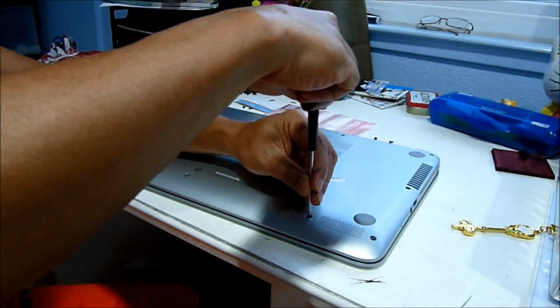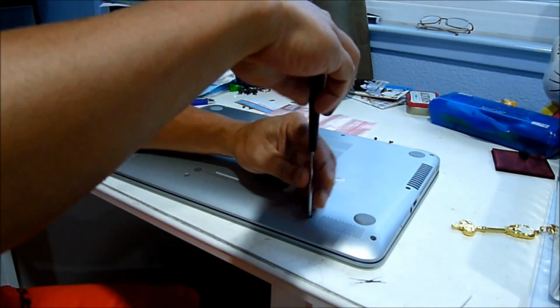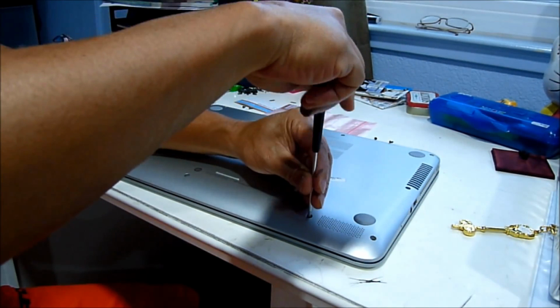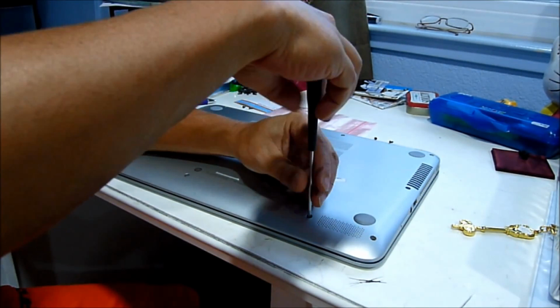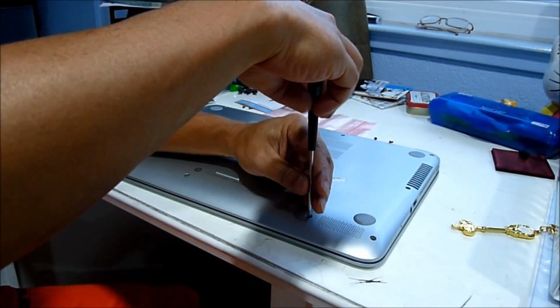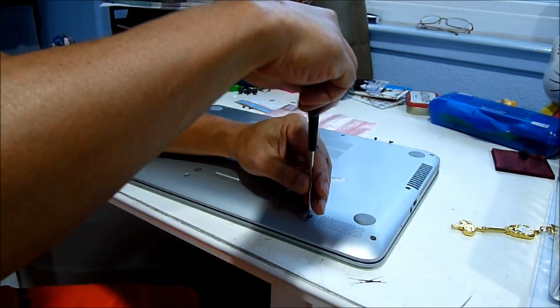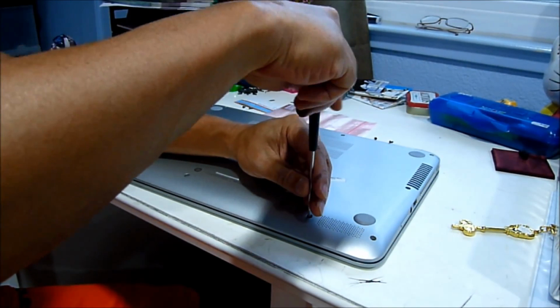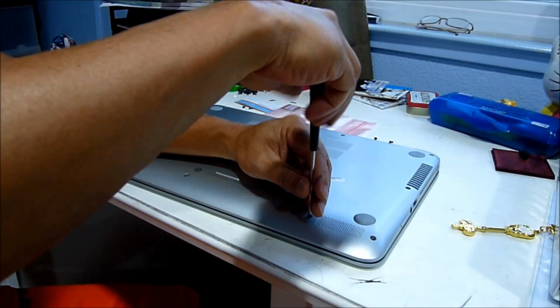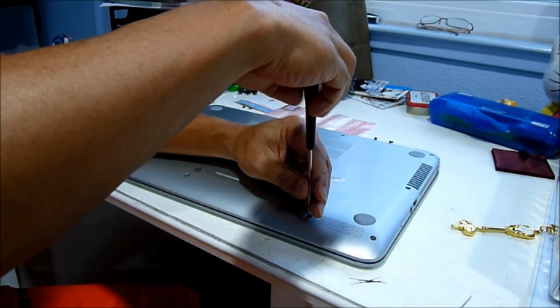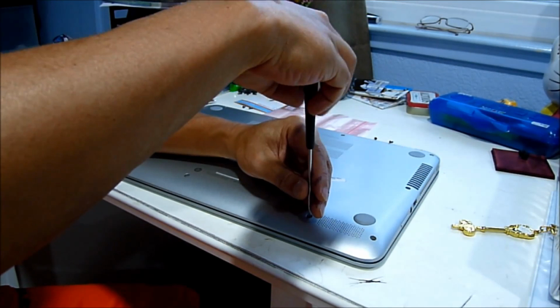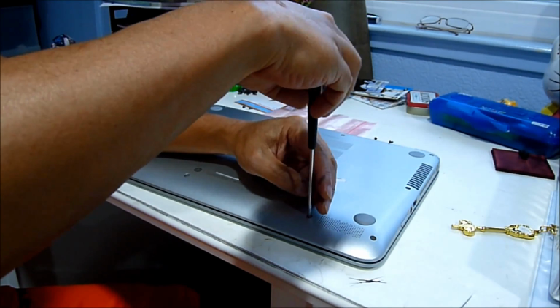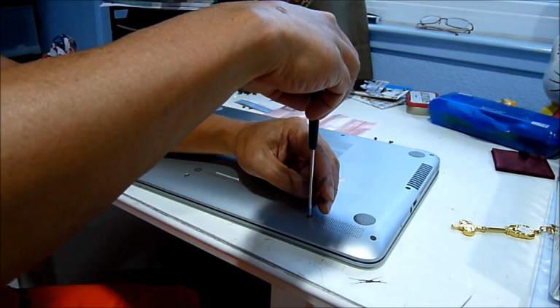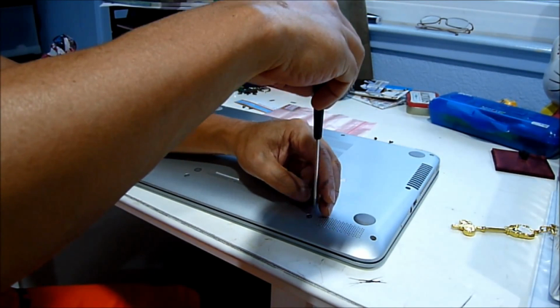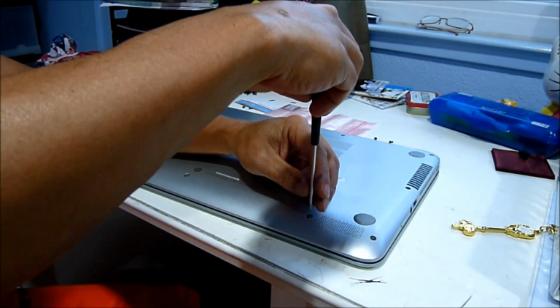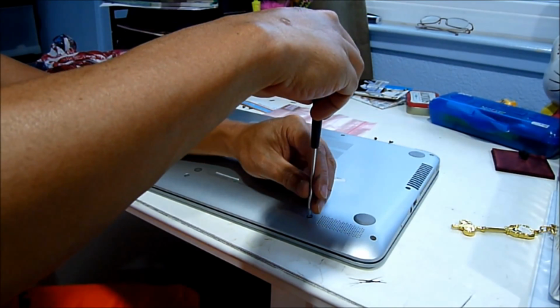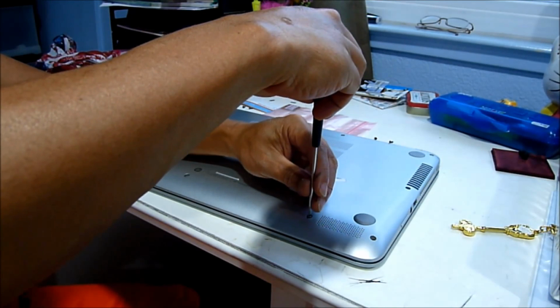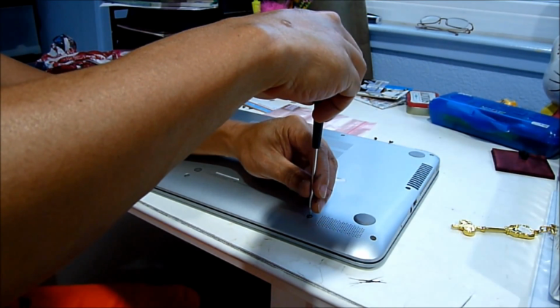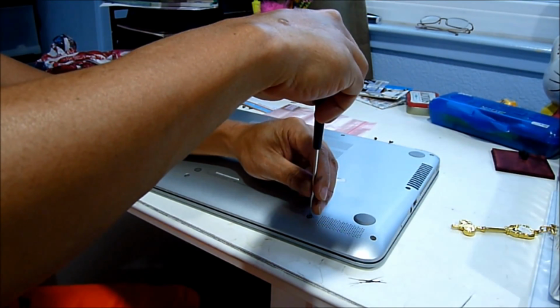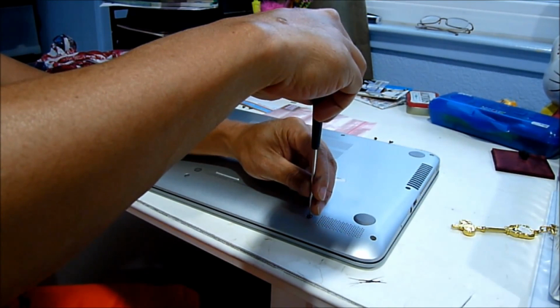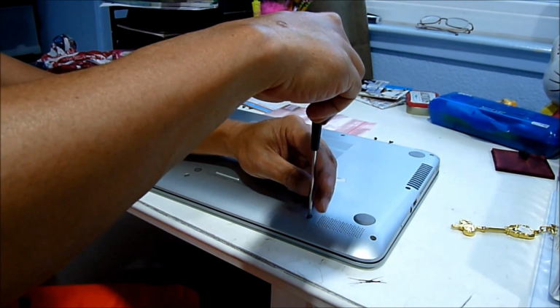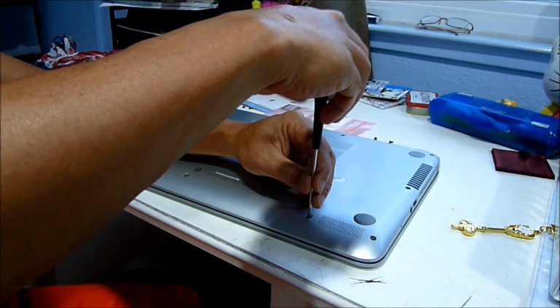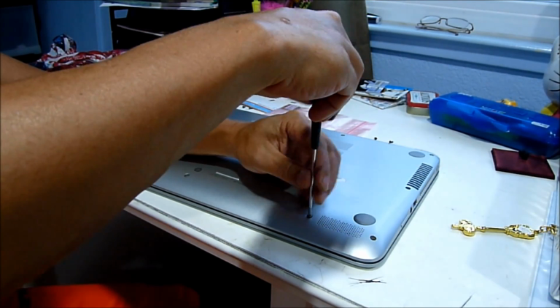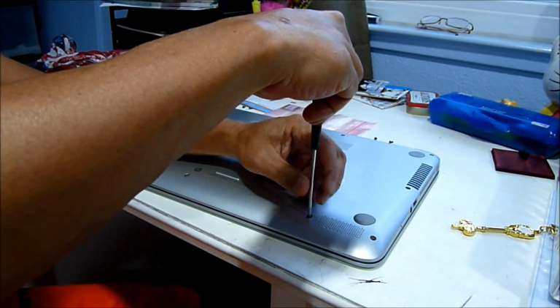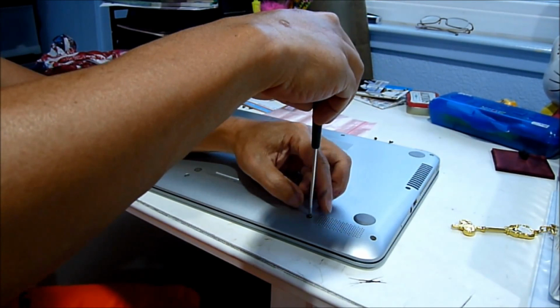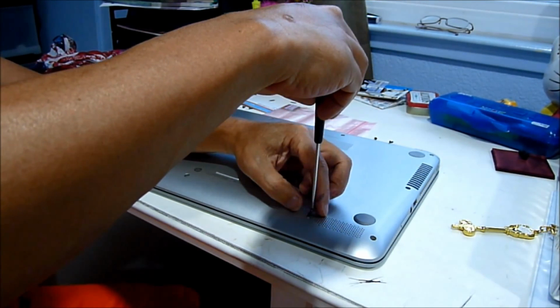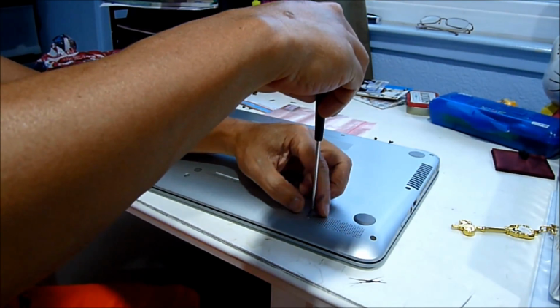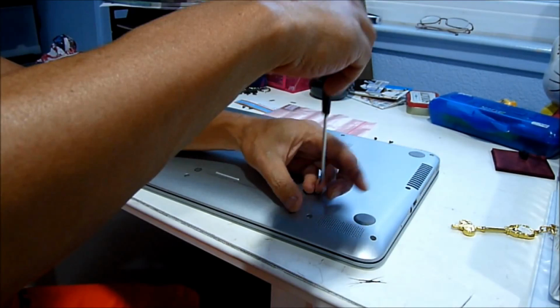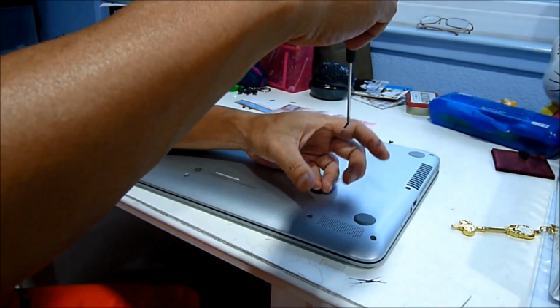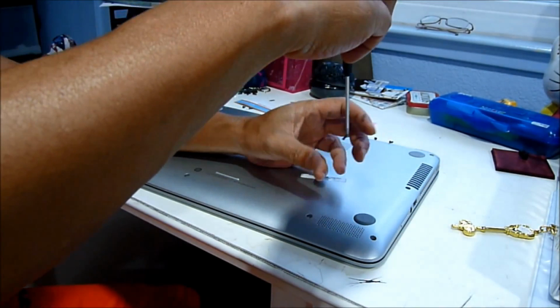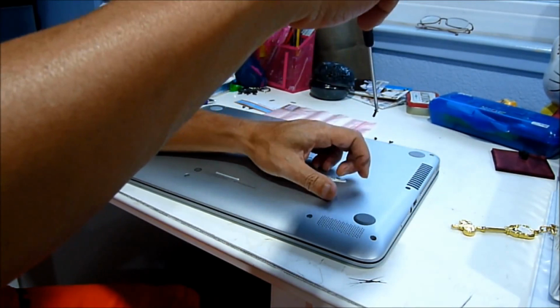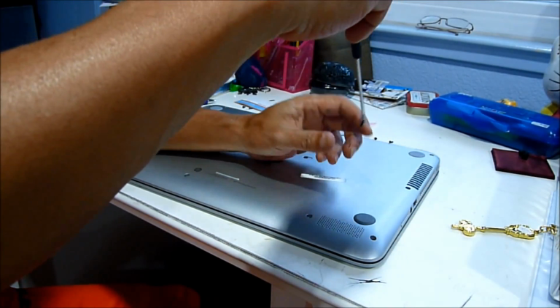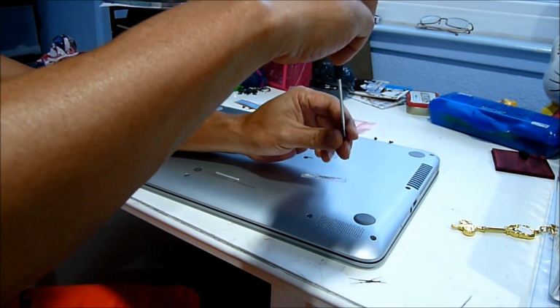The best approach is to use a Phillips screwdriver with a magnetic tip.